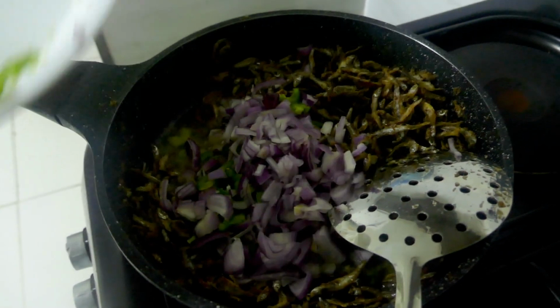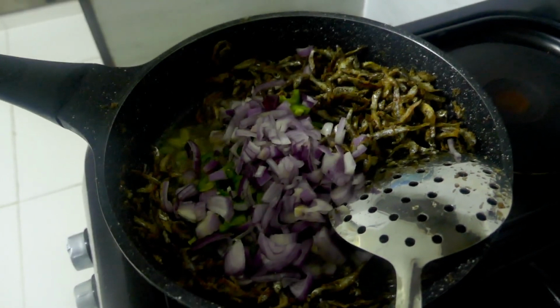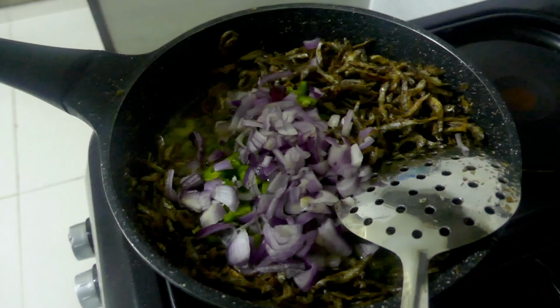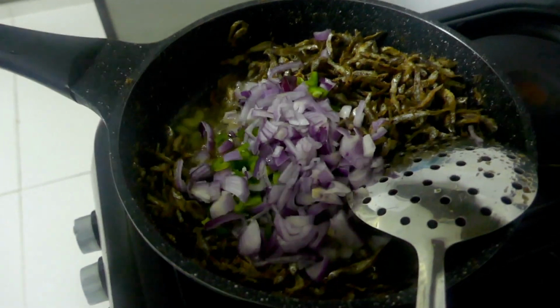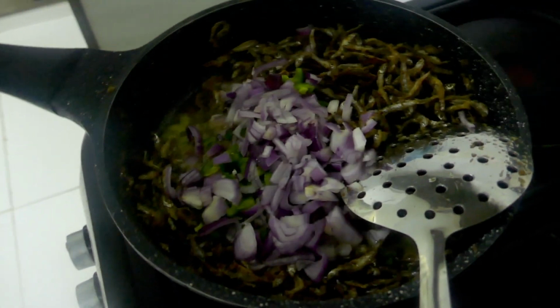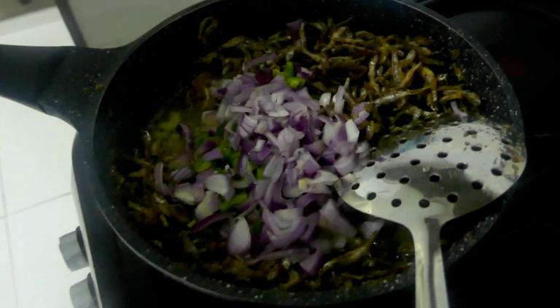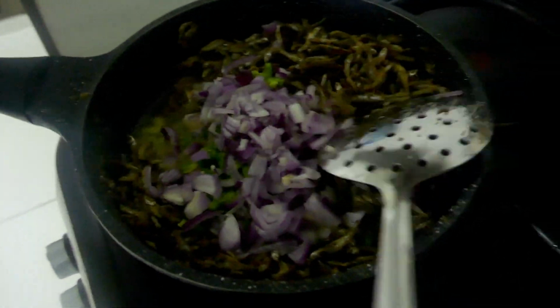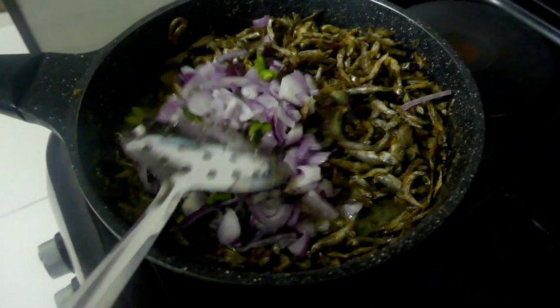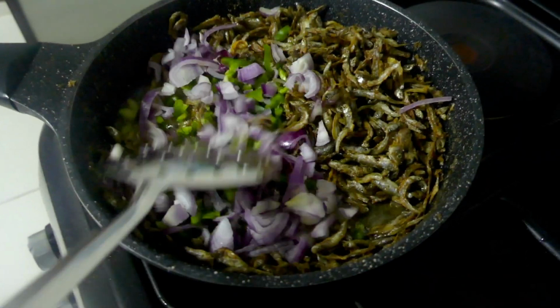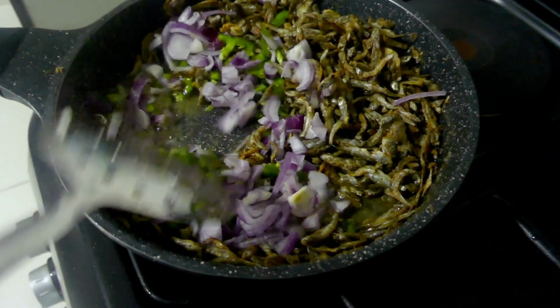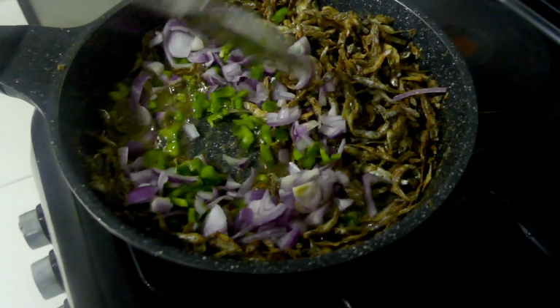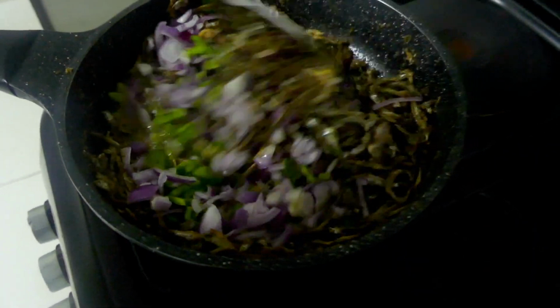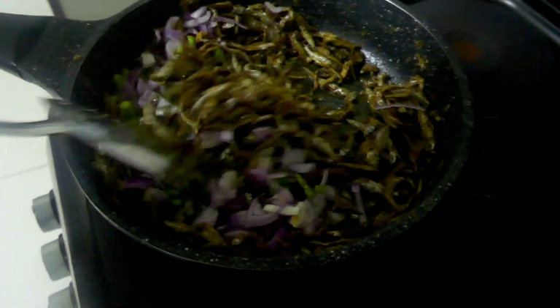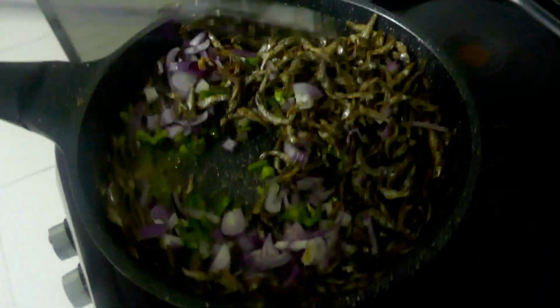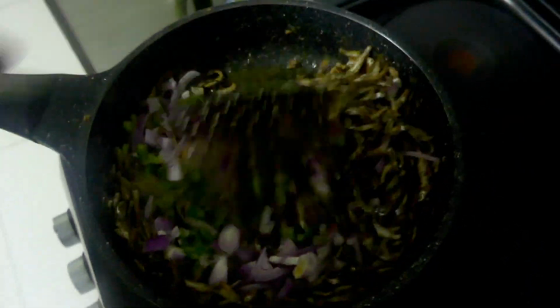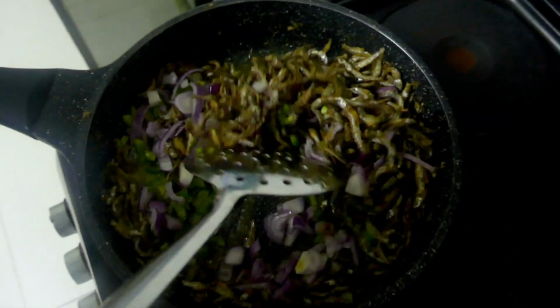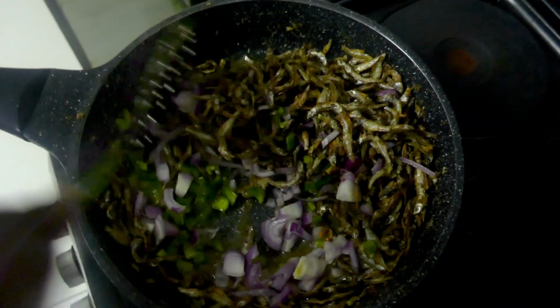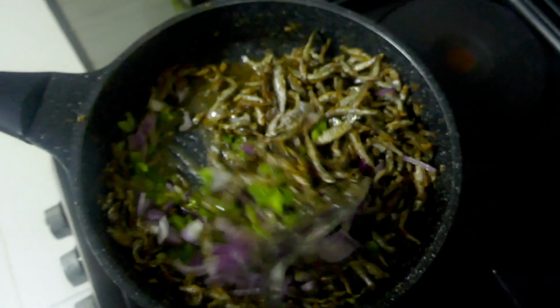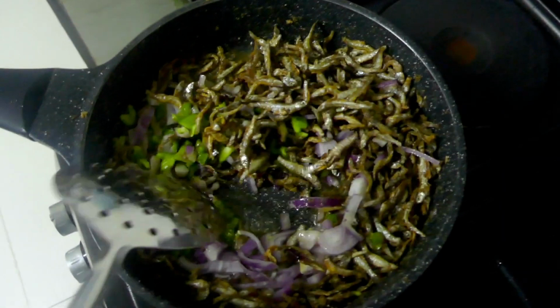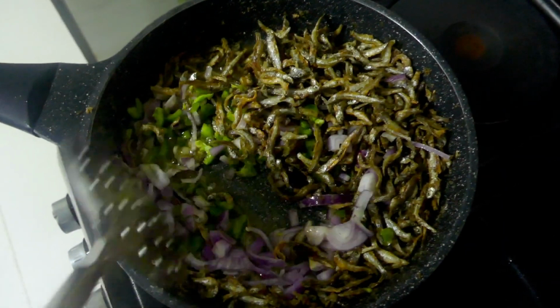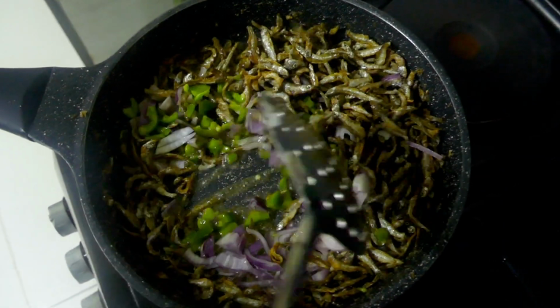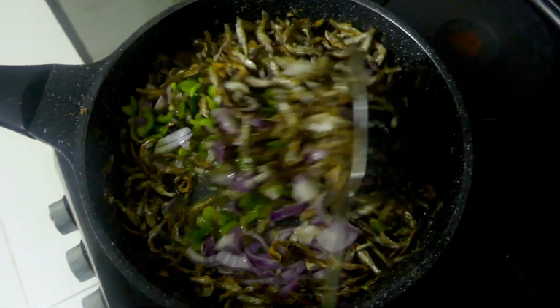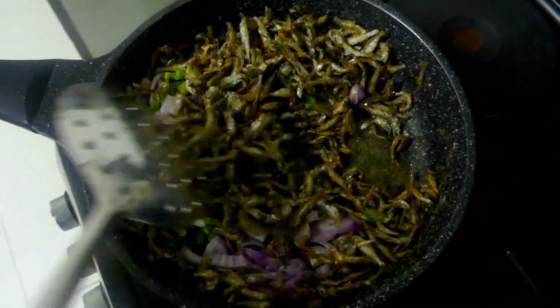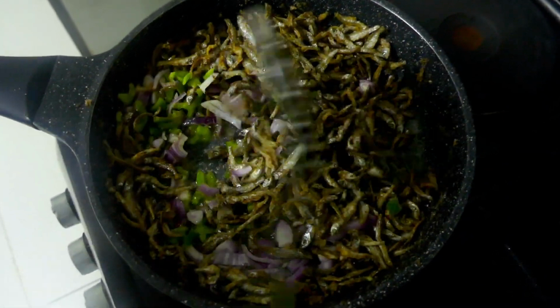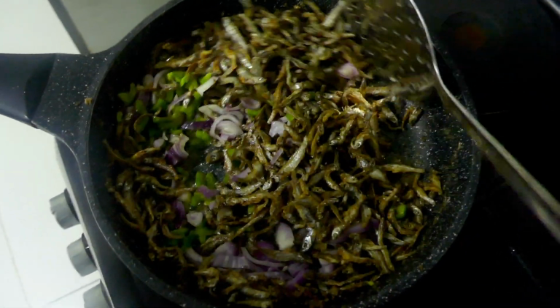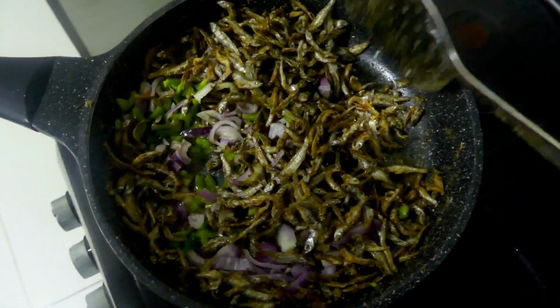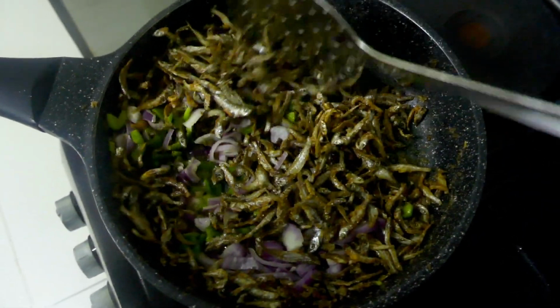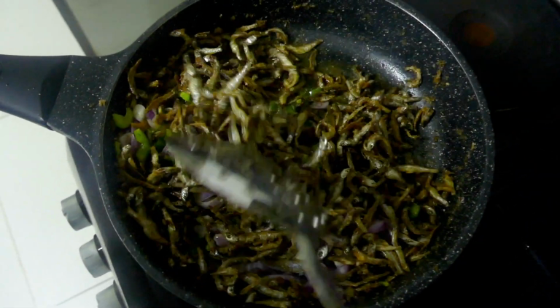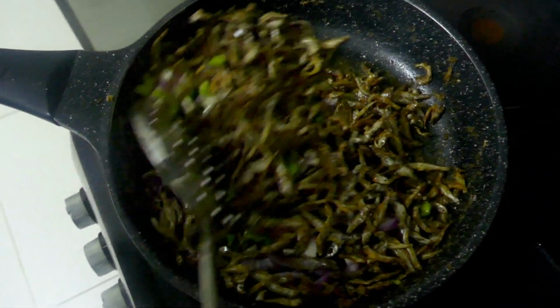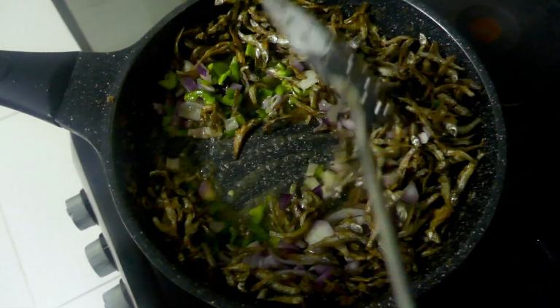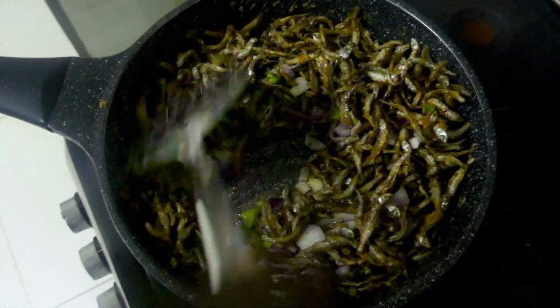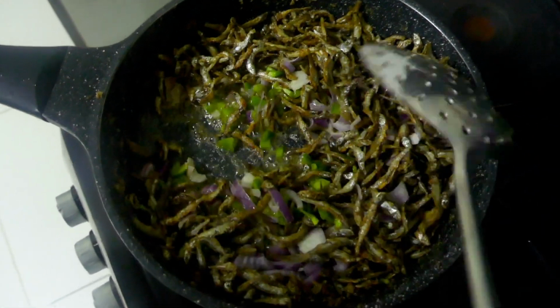She's putting onions in. Onions, yeah. And what else? Capsicum, we call it. I don't know what you call it — green pepper? Green bell pepper? What do Americans call it? We call it capsicum.